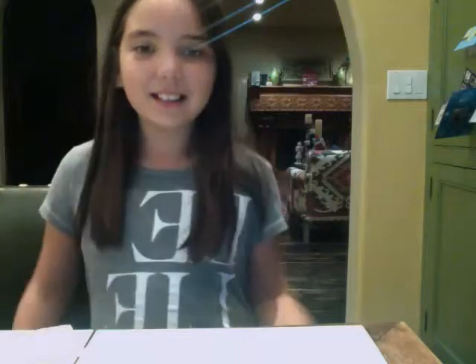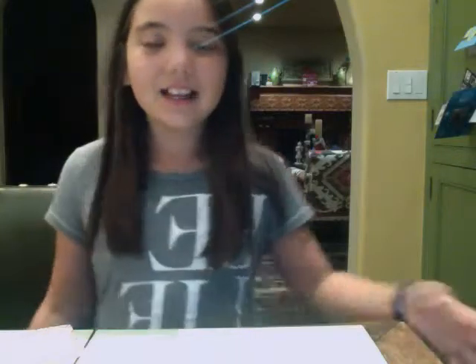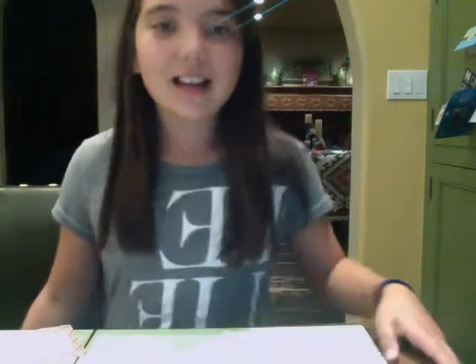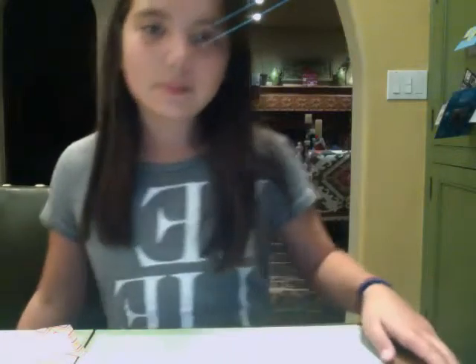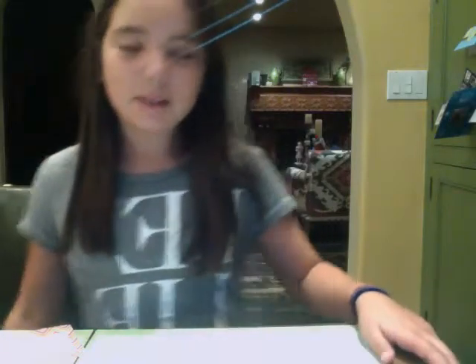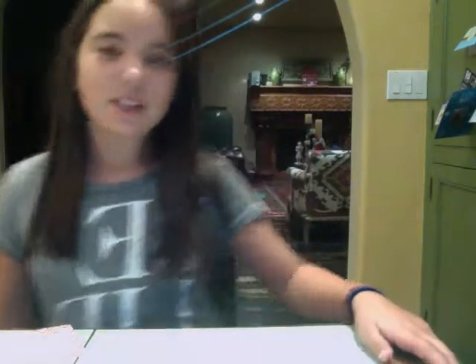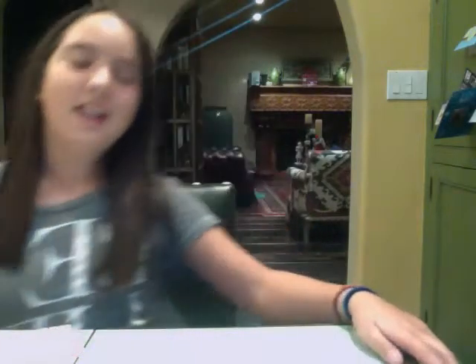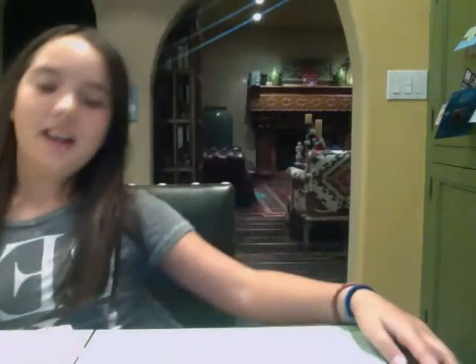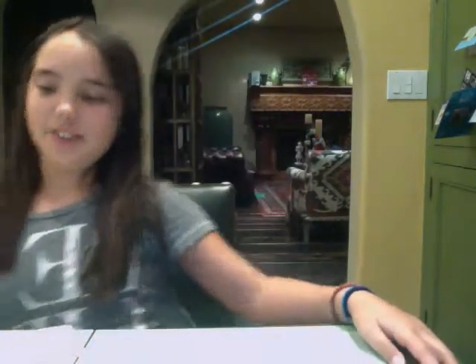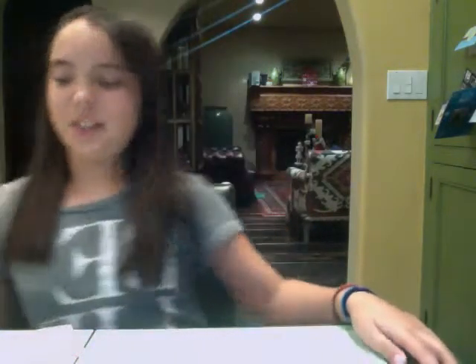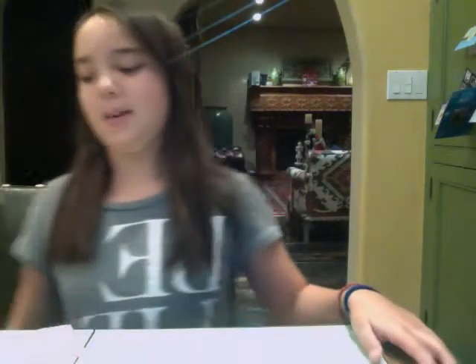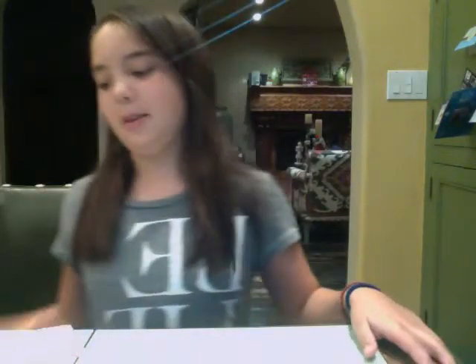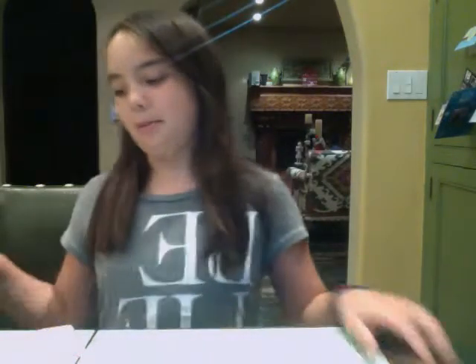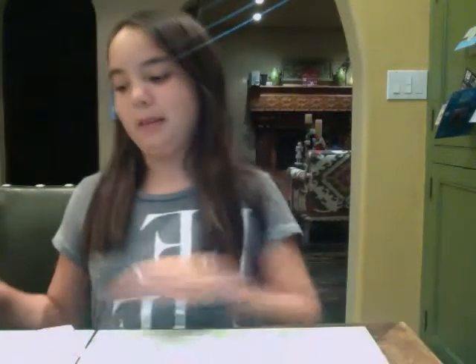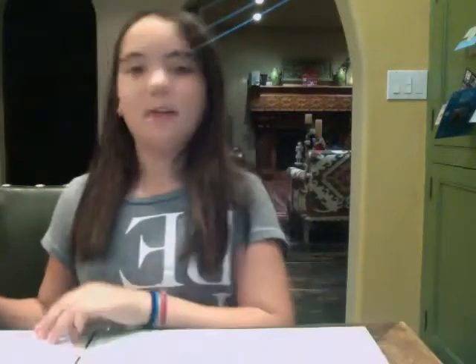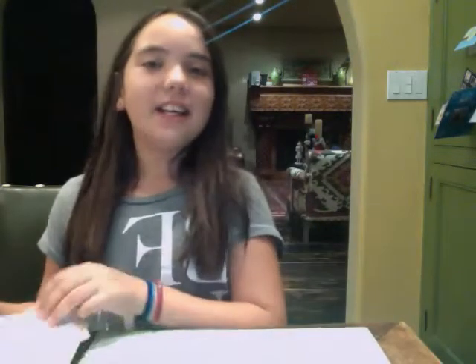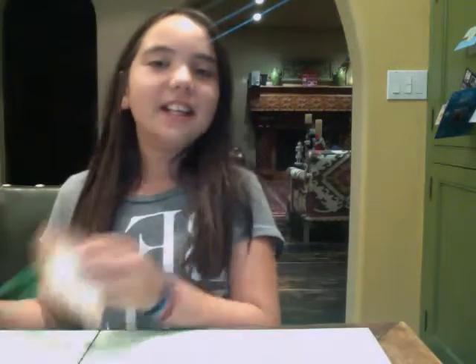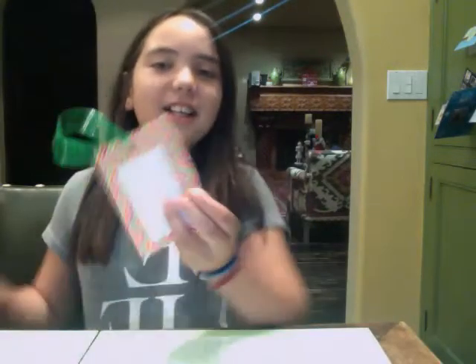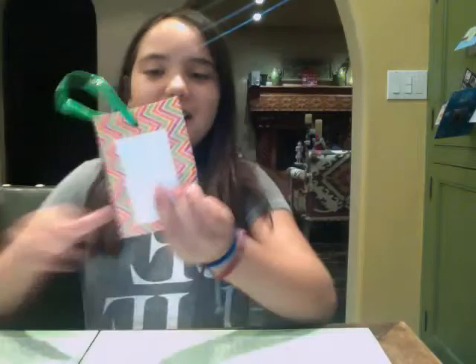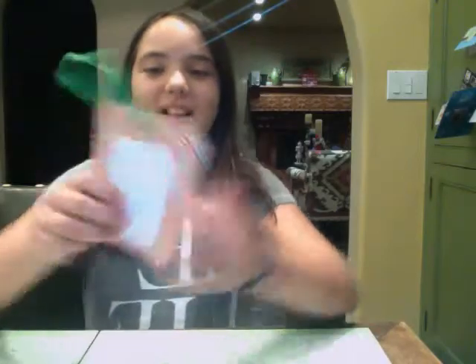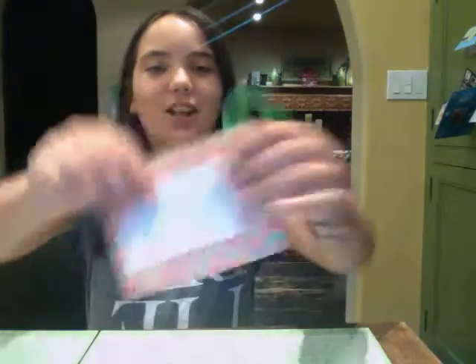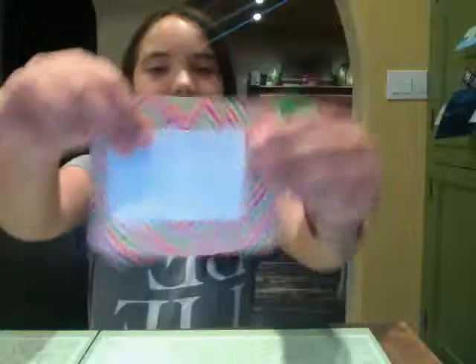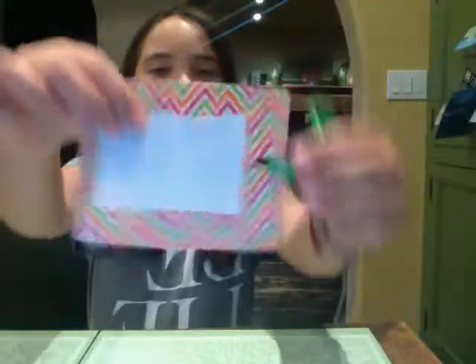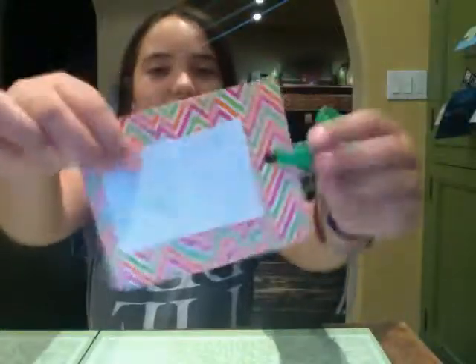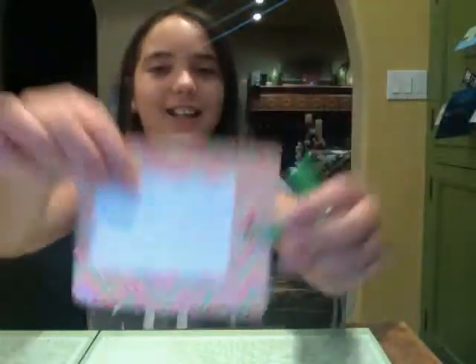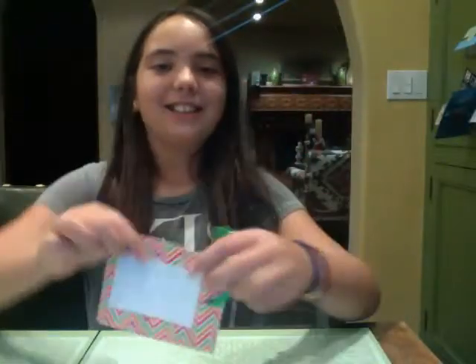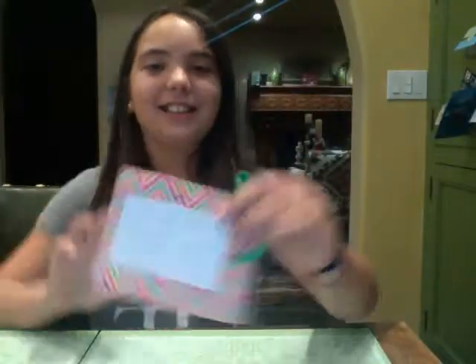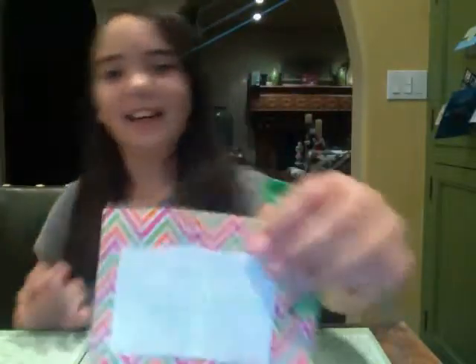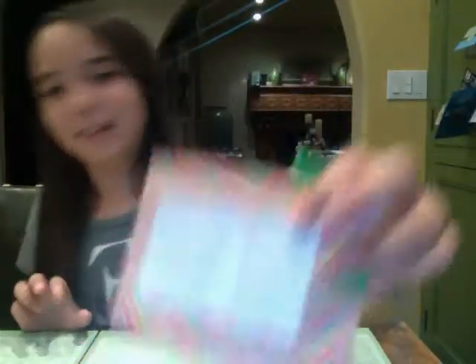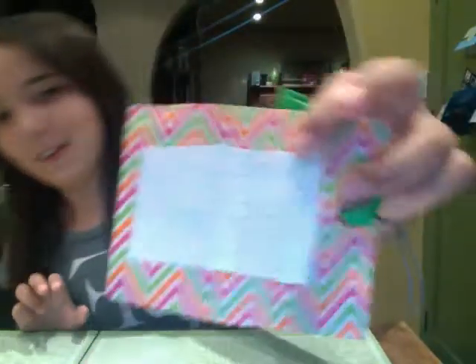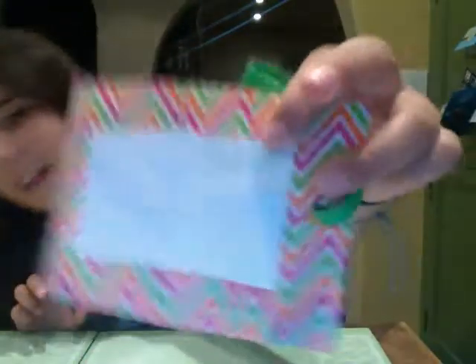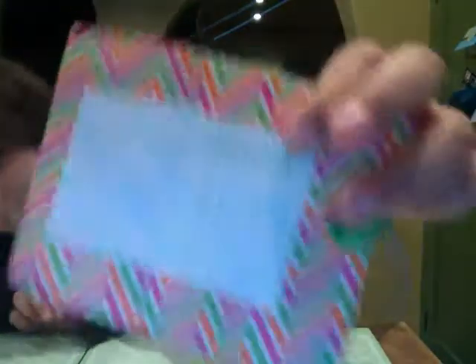Hi, it's me Mia, and today we will be making luggage tags.